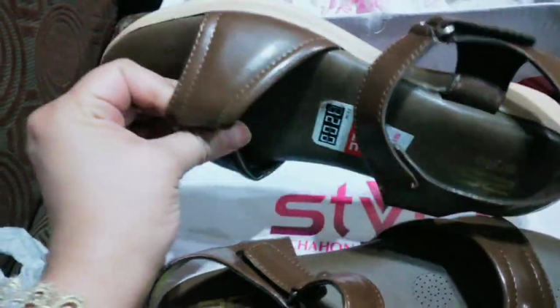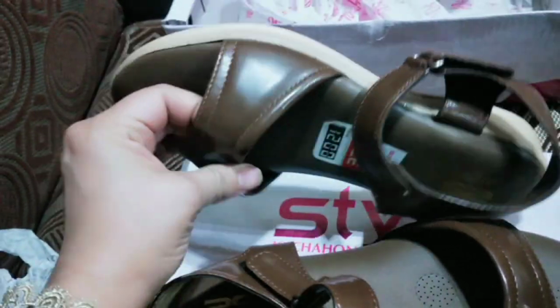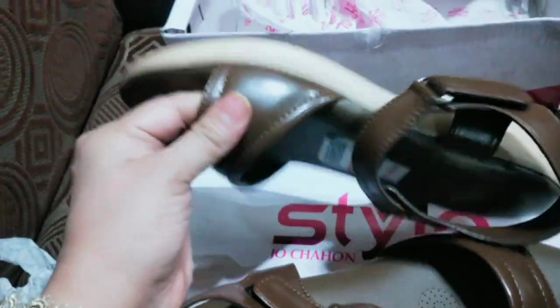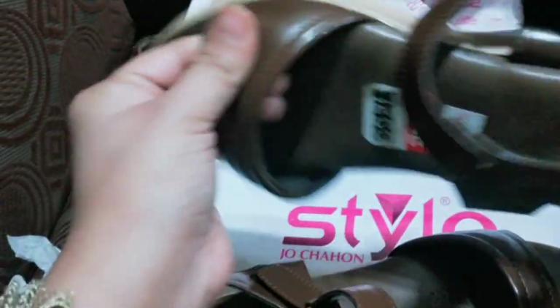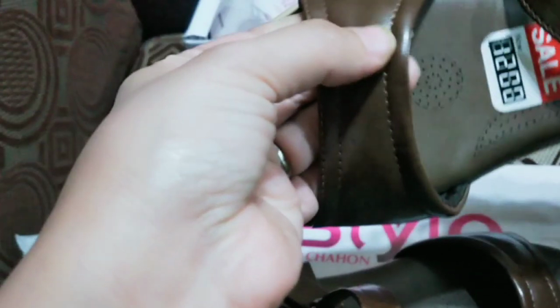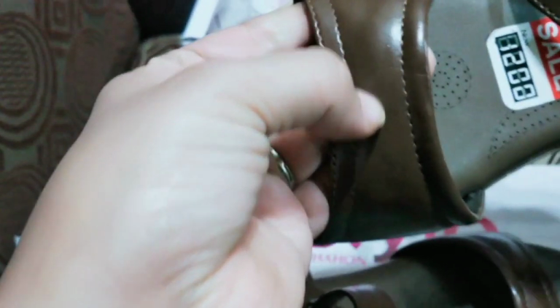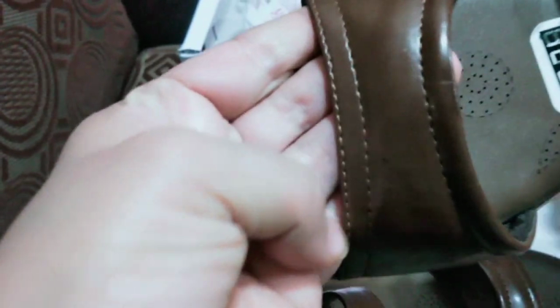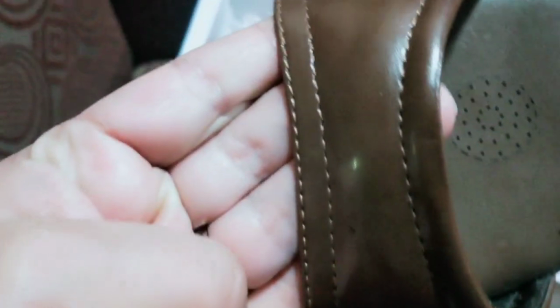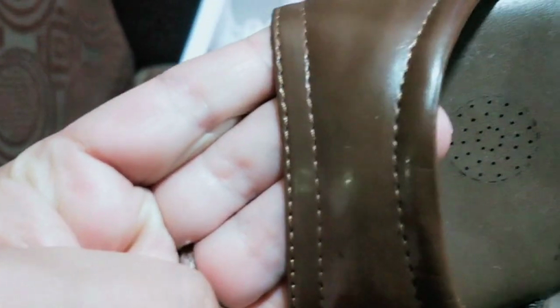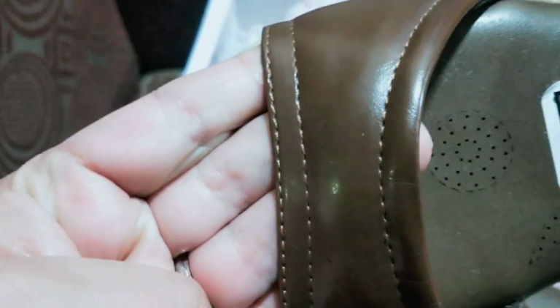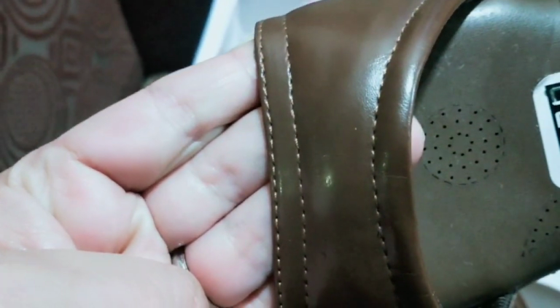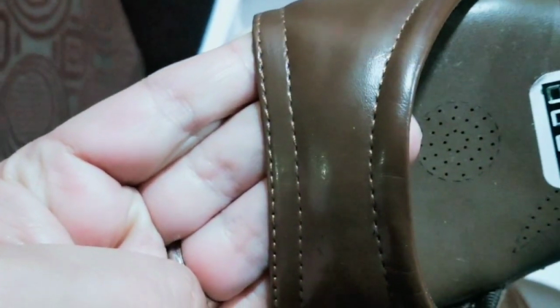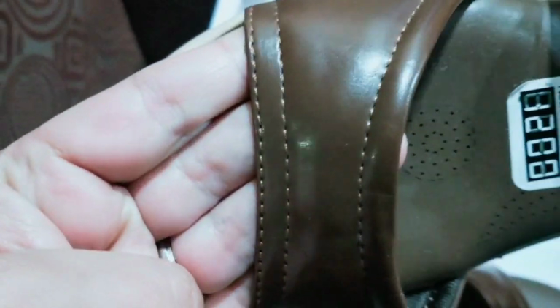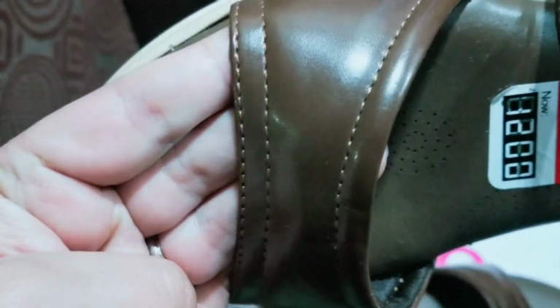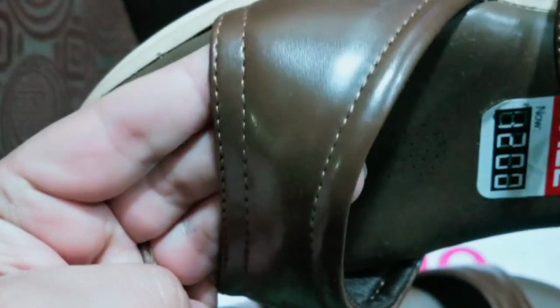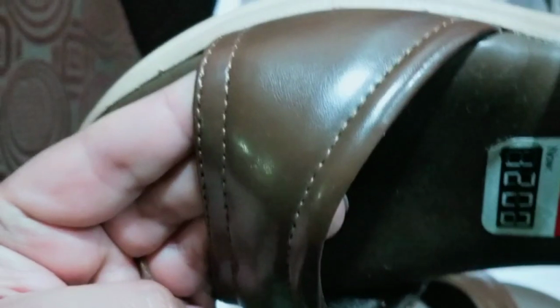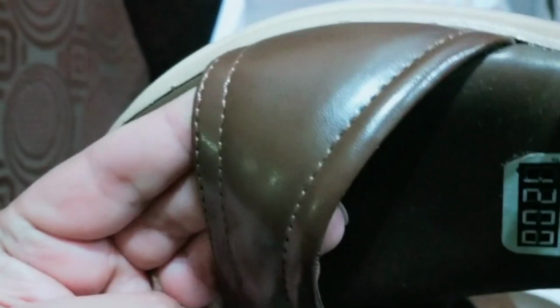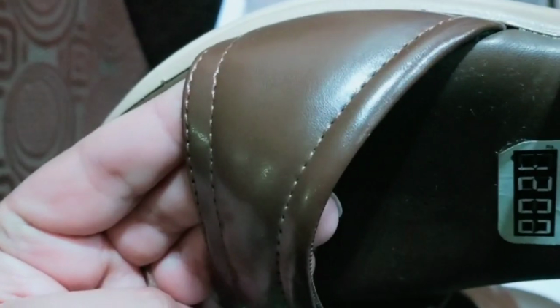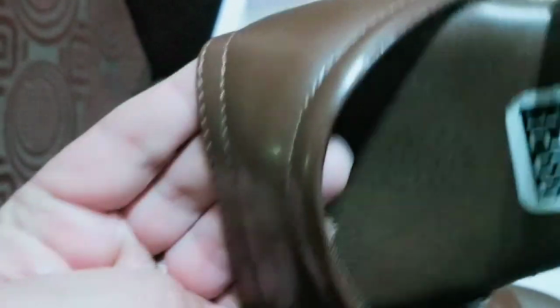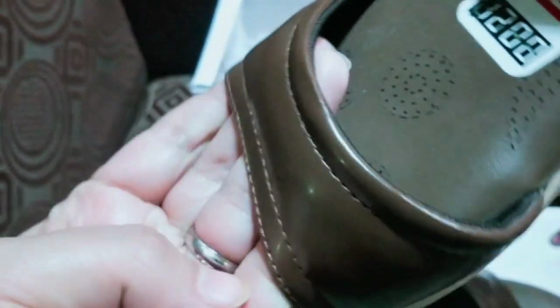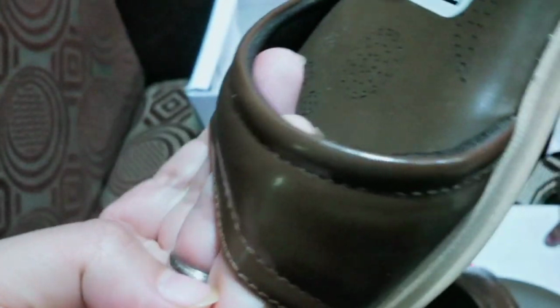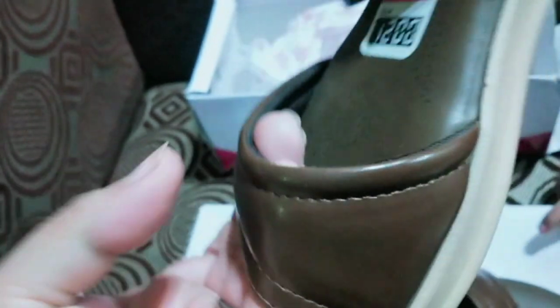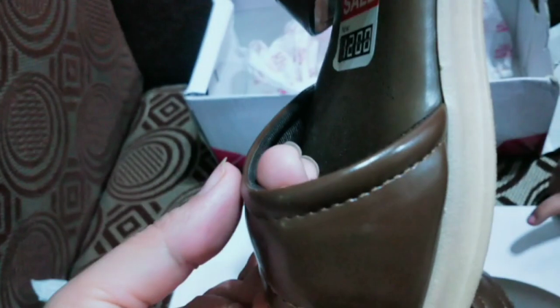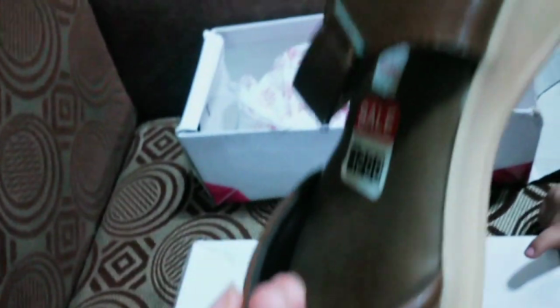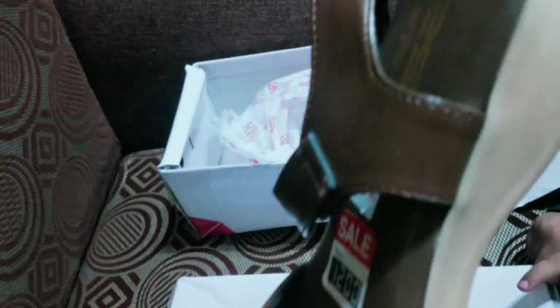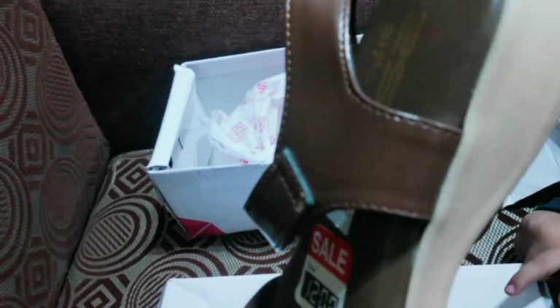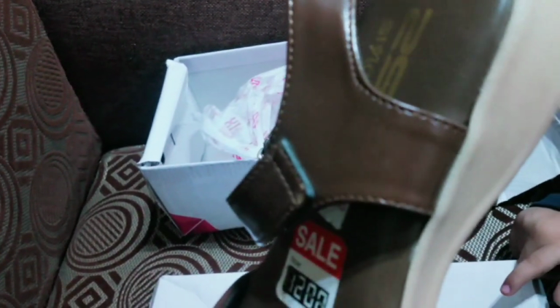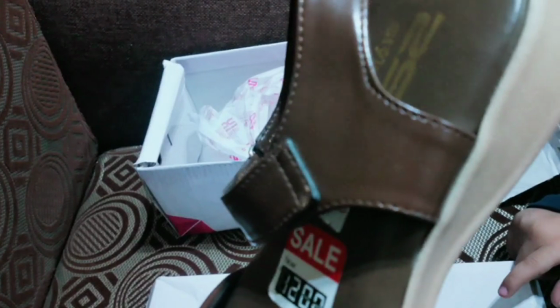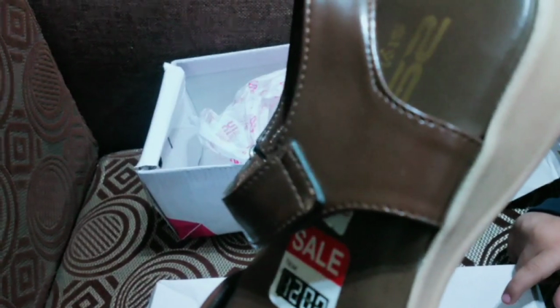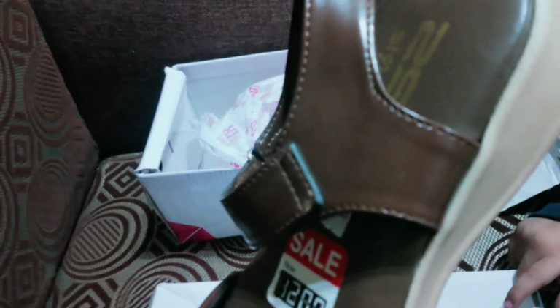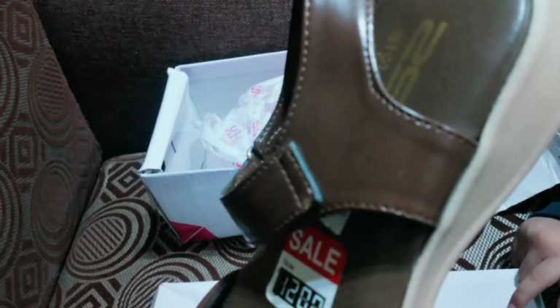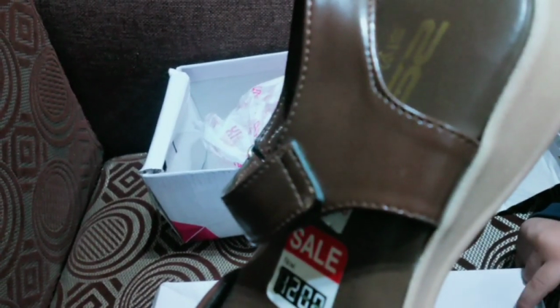I will show you here — look at this. The stitching is very neat and clean. The stitching is also very well done overall.